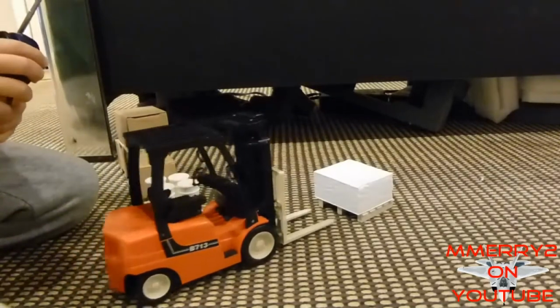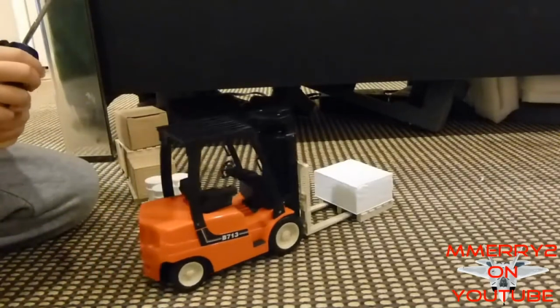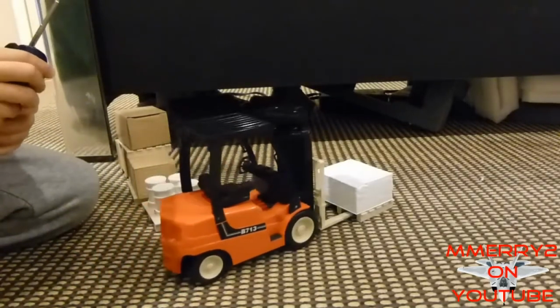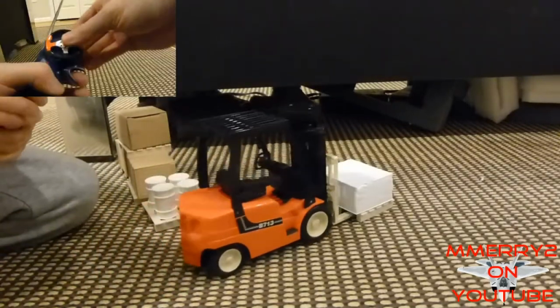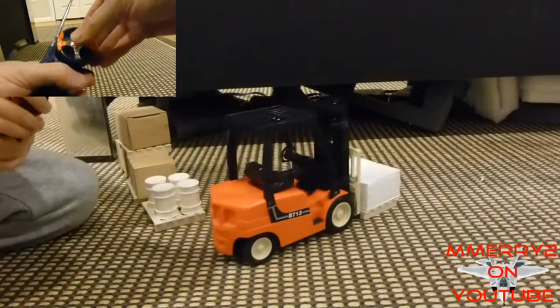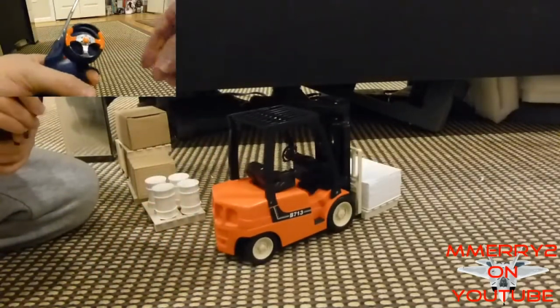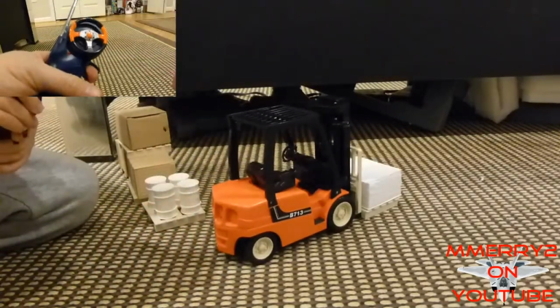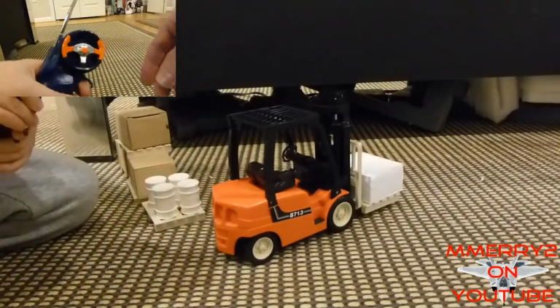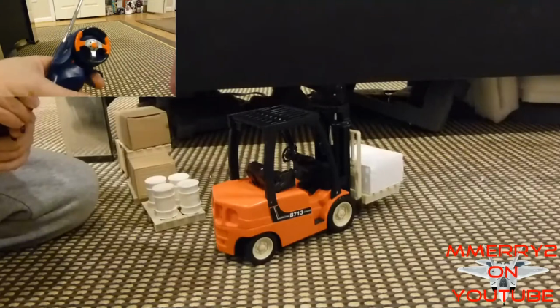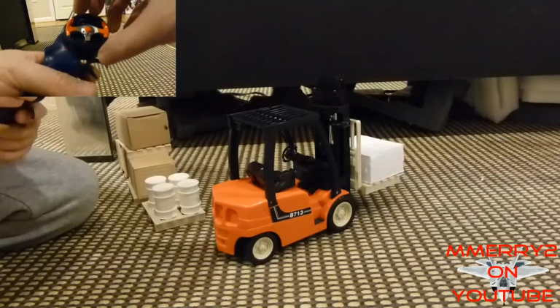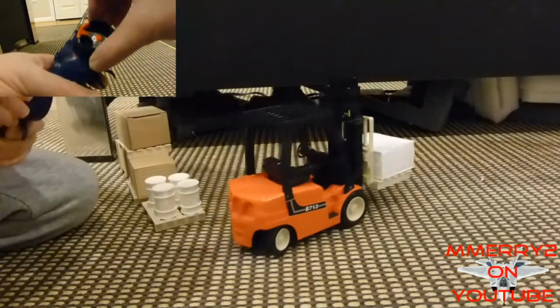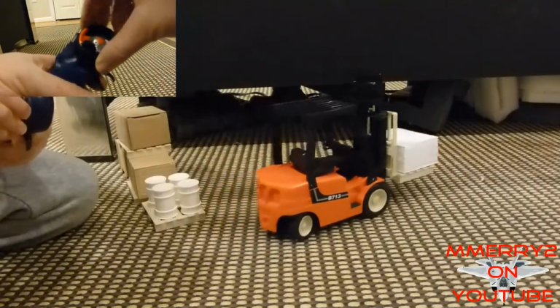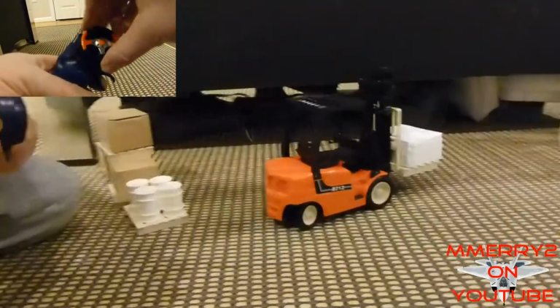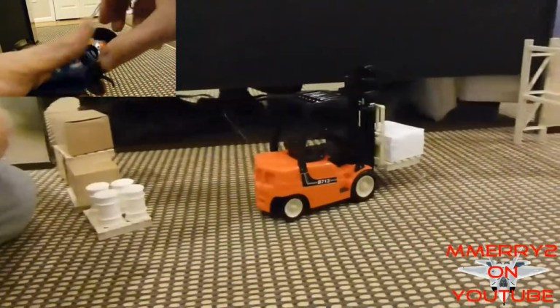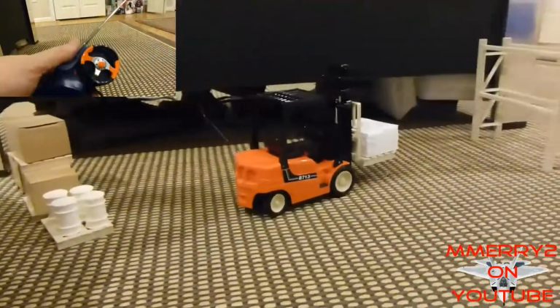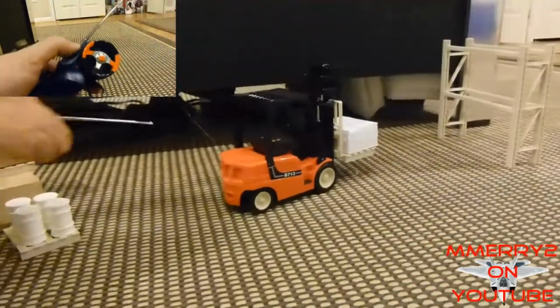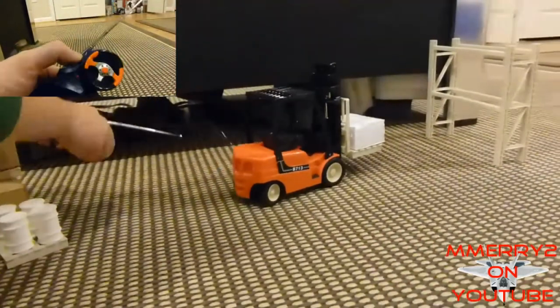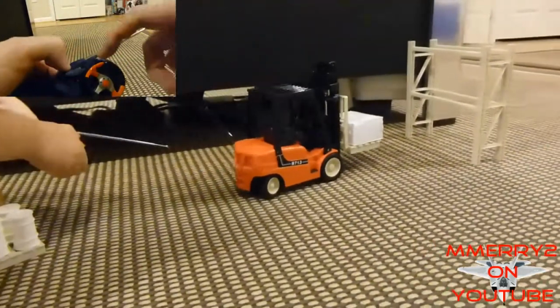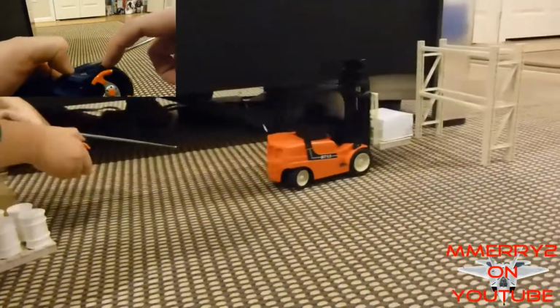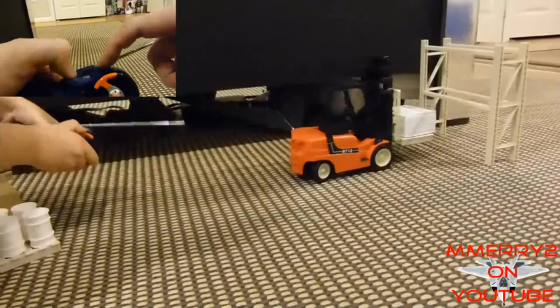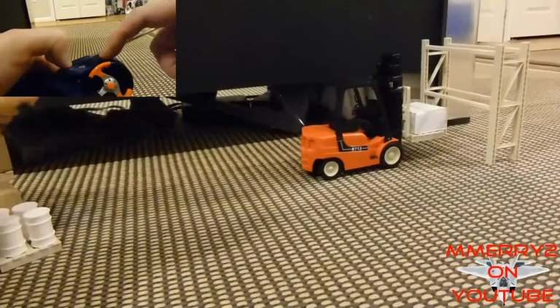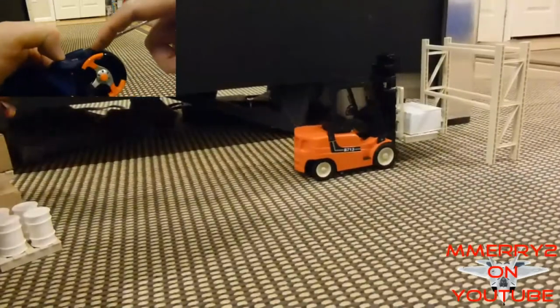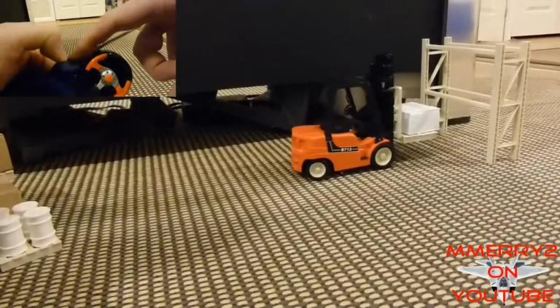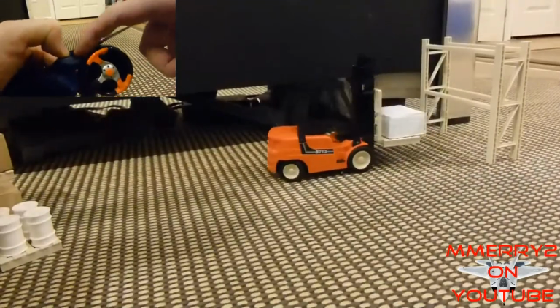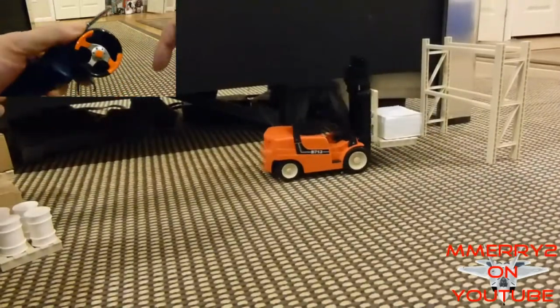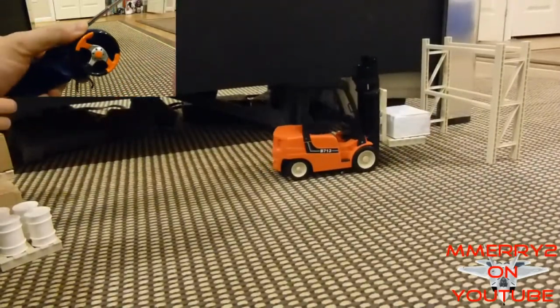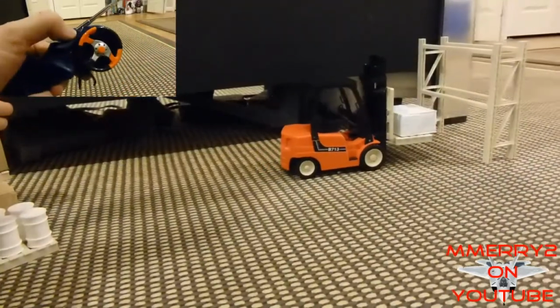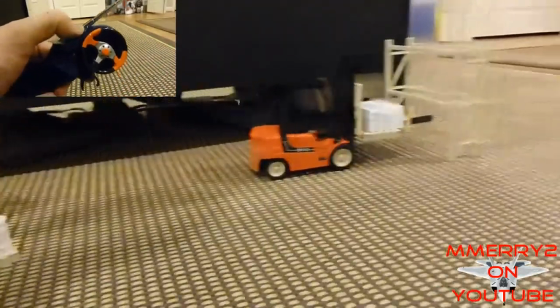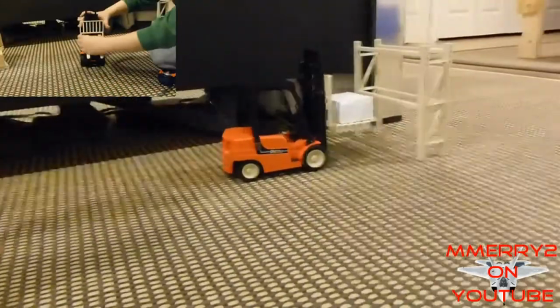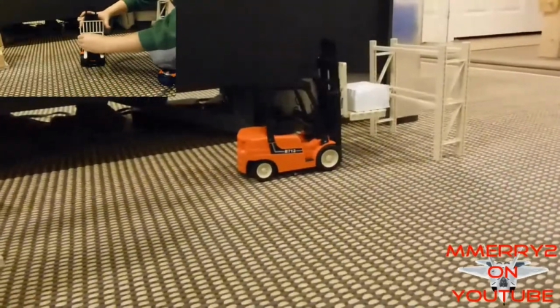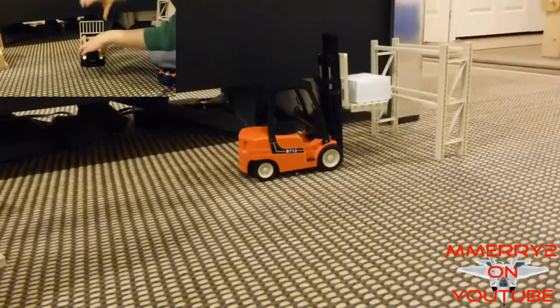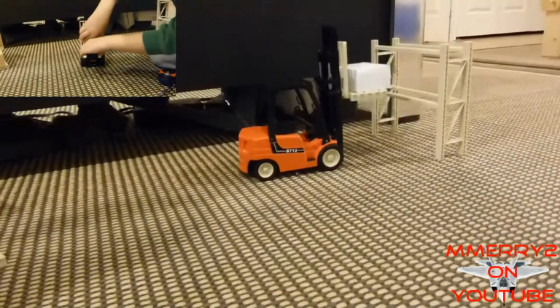It moves forwards and backwards using the trigger style control. It steers while going forwards and backwards using the steering wheel control. The lift goes up and down via a bi-directional slide switch on the side. The controls can be operated concurrently.